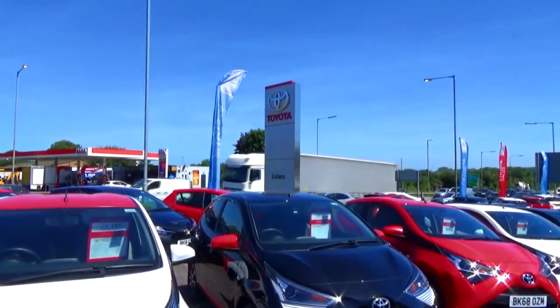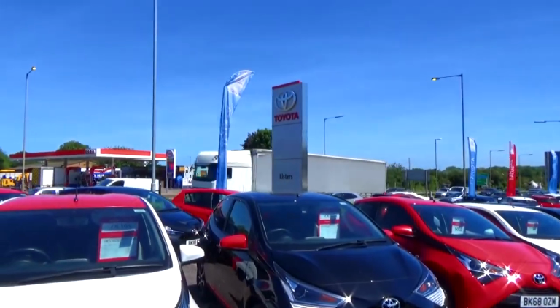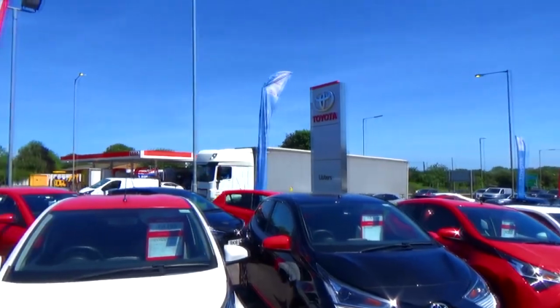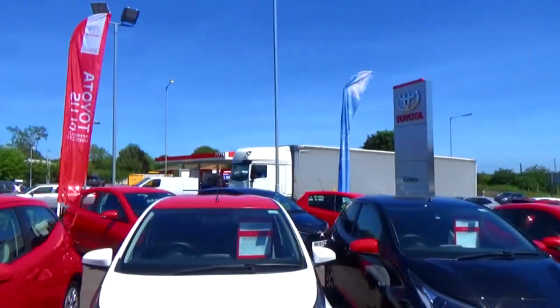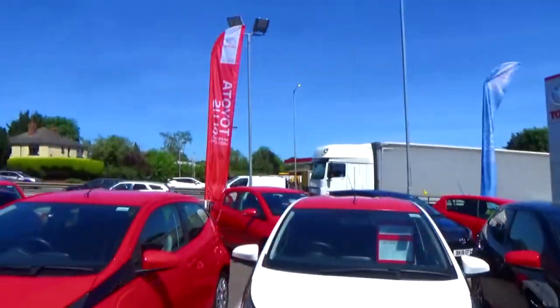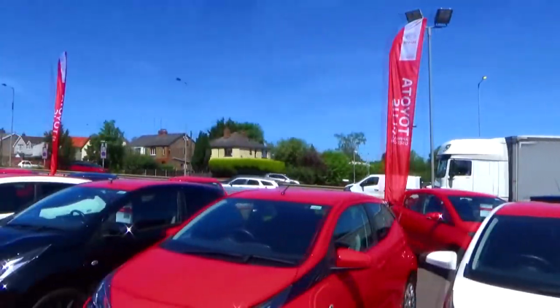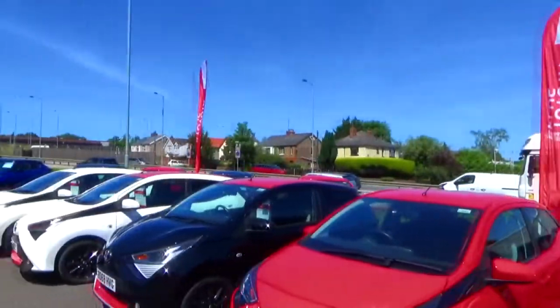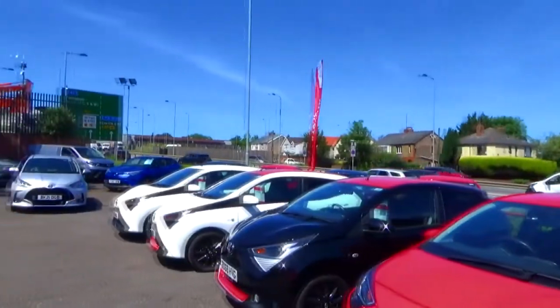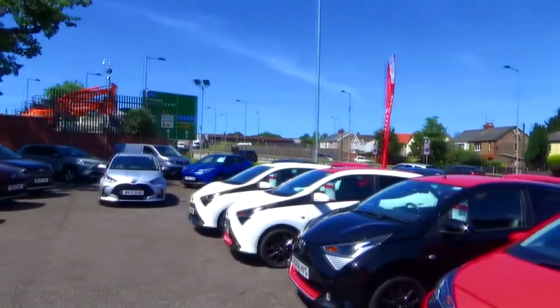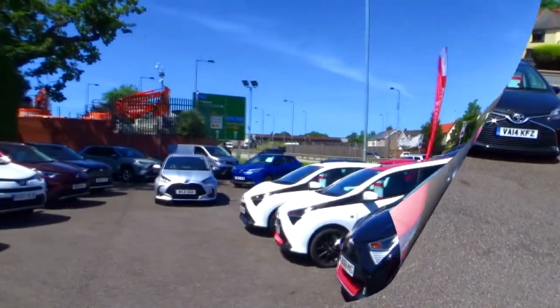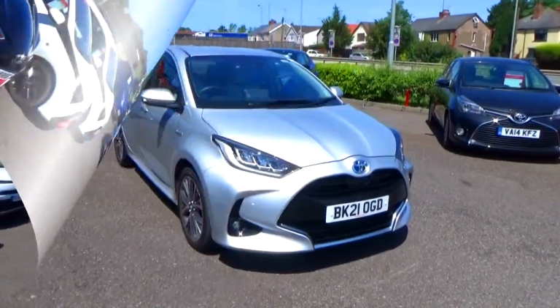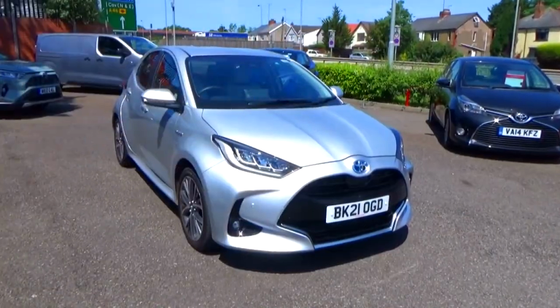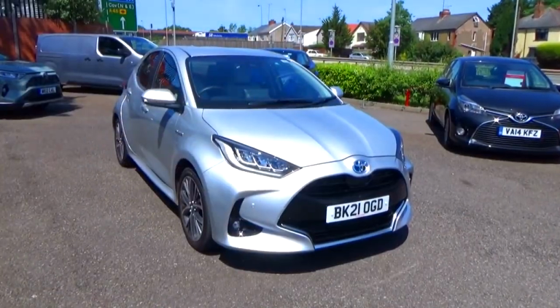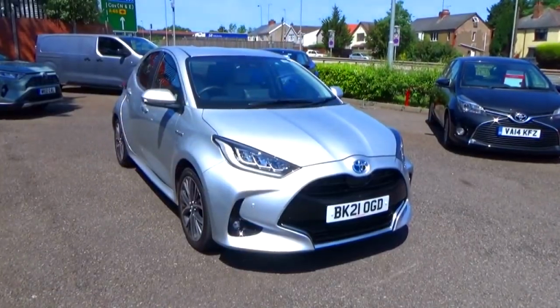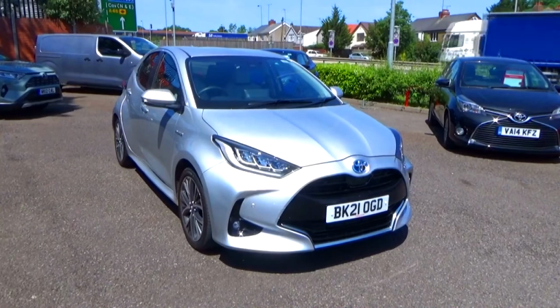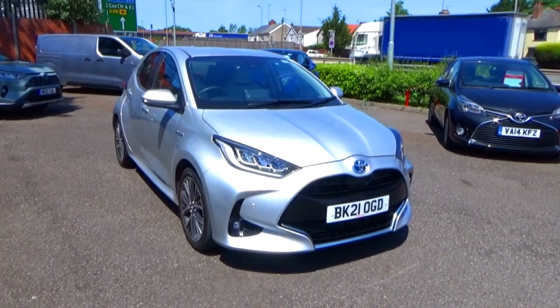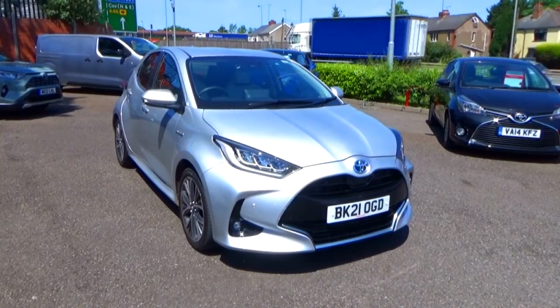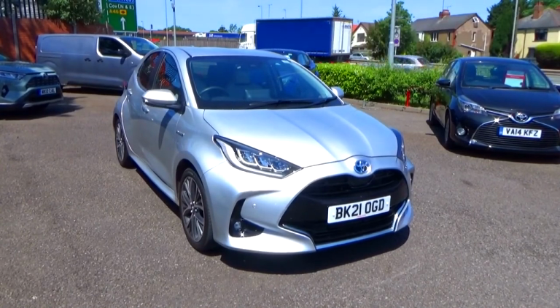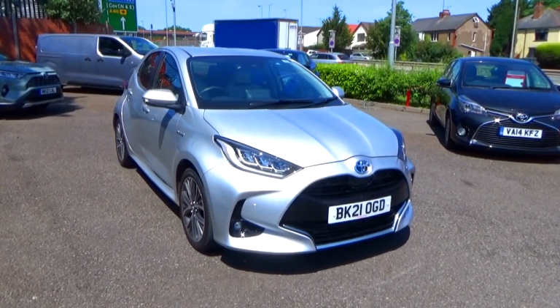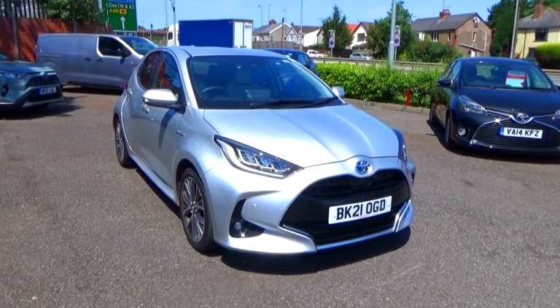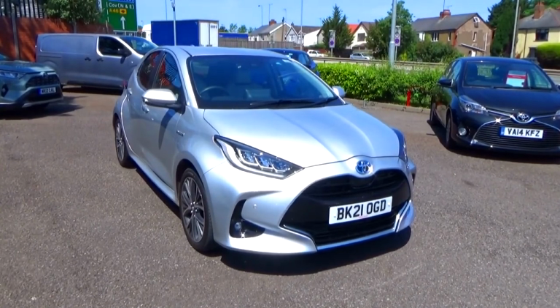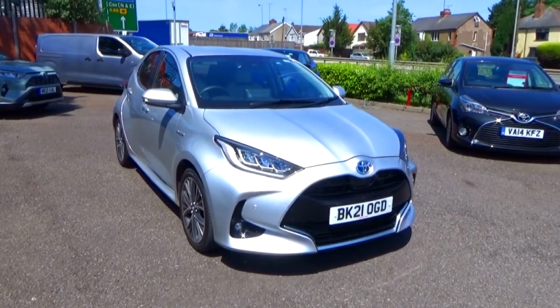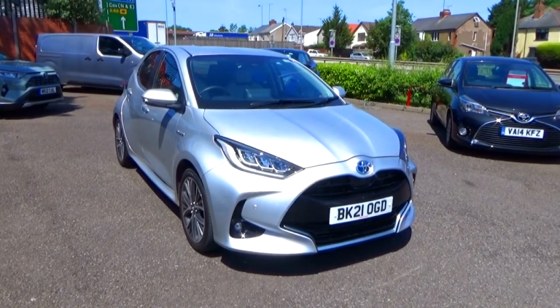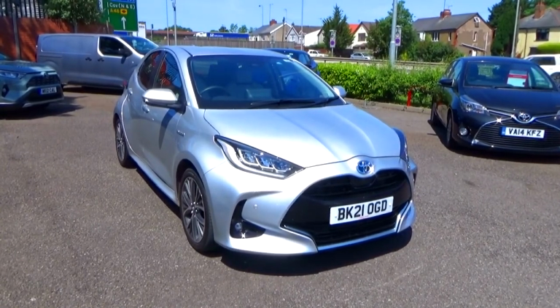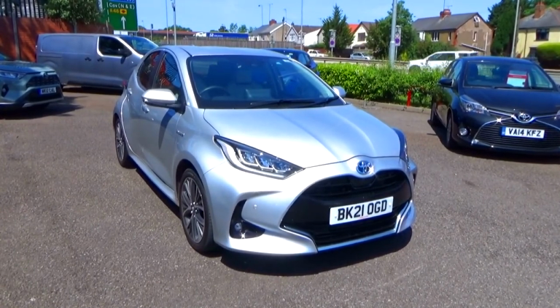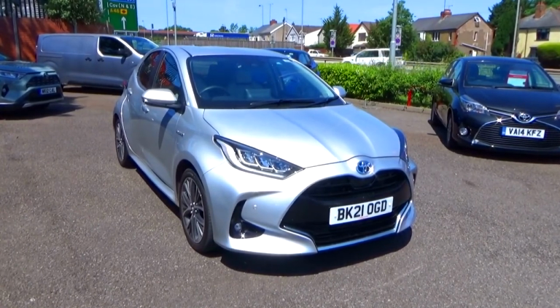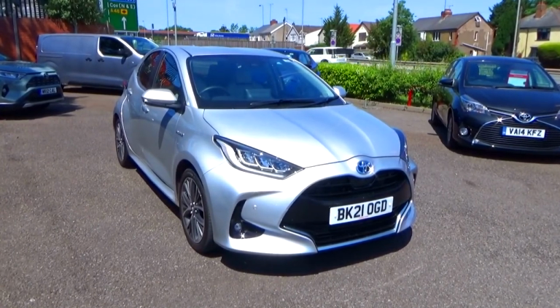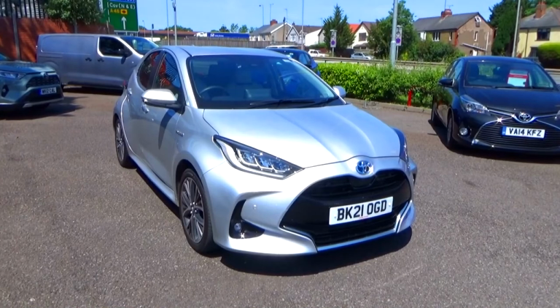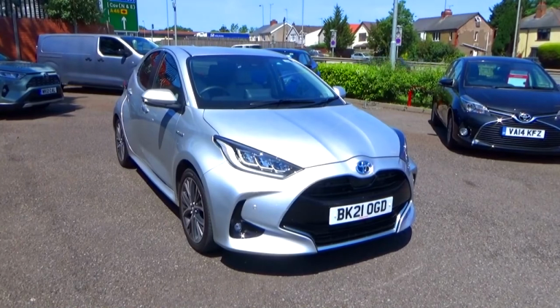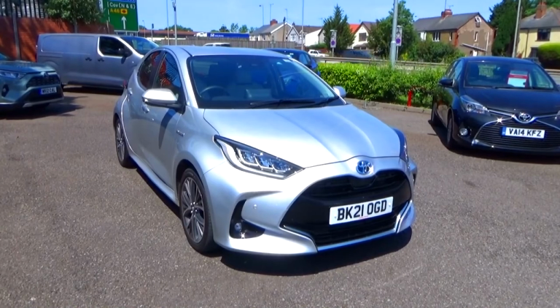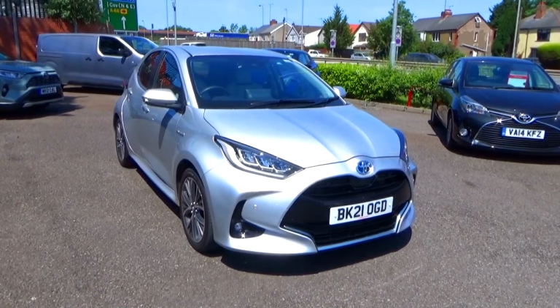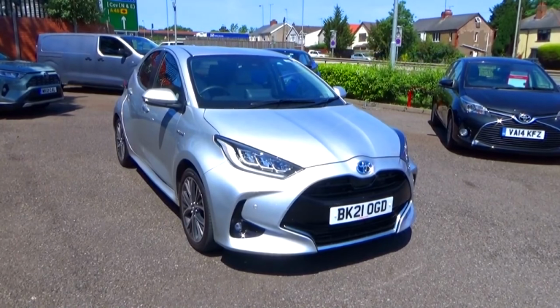Apologies for any road noise that intrudes into my video. Hello there, this is an in-depth tour review of this 2021 Toyota Yaris 1.5 hybrid in the XL trim, covering the exterior, engine and interior.